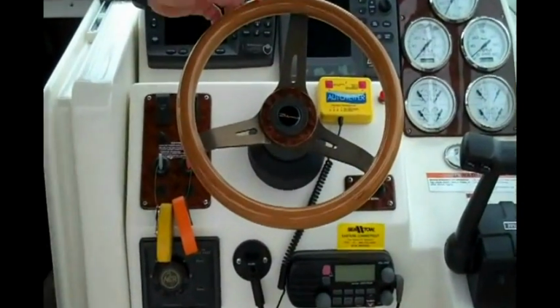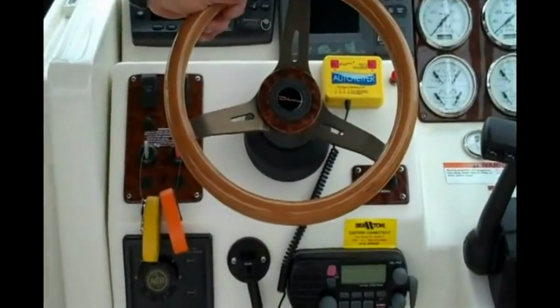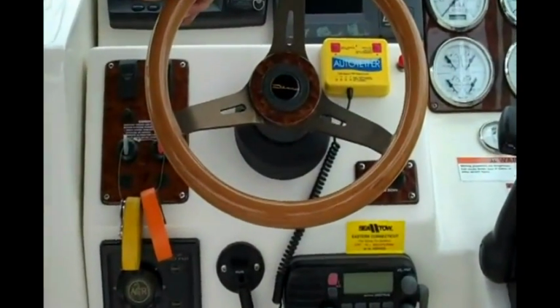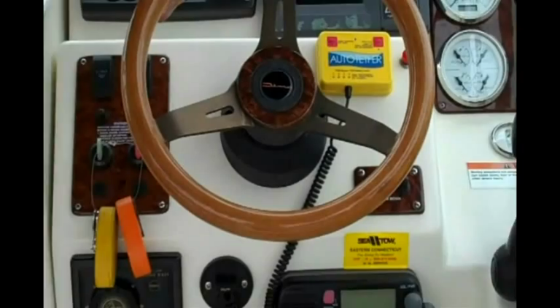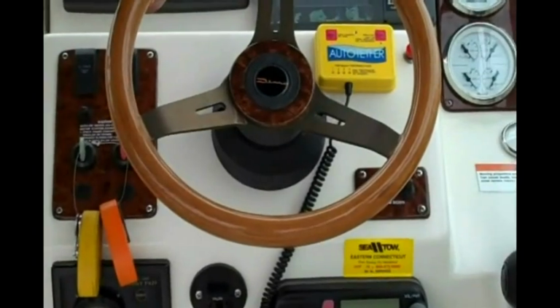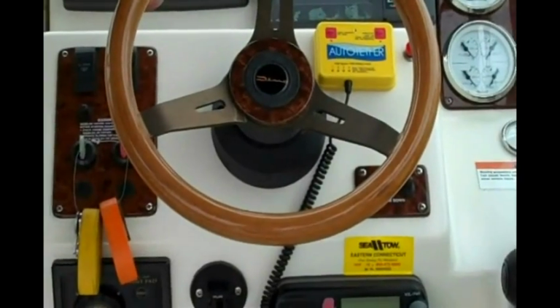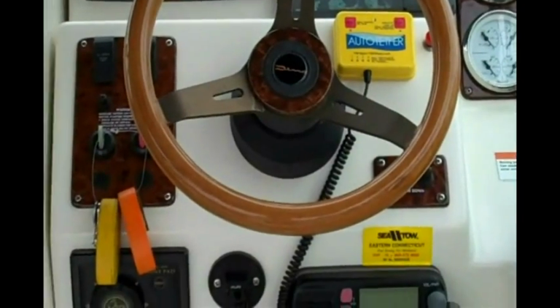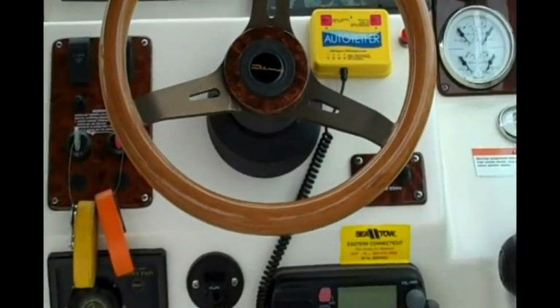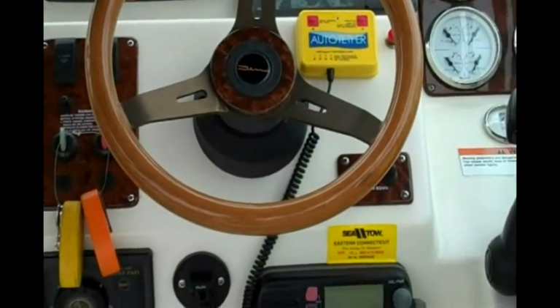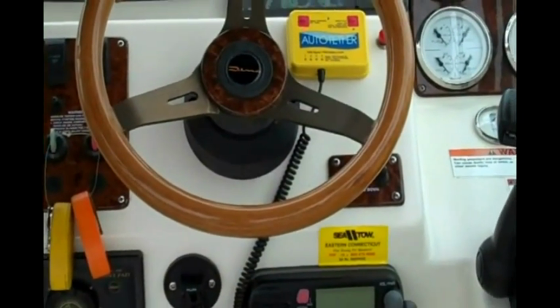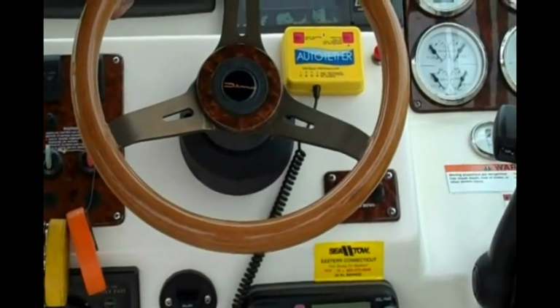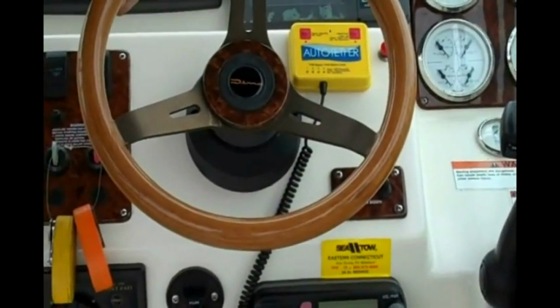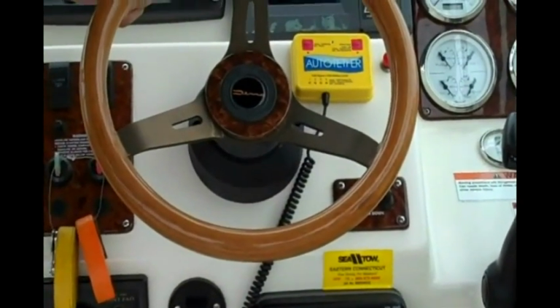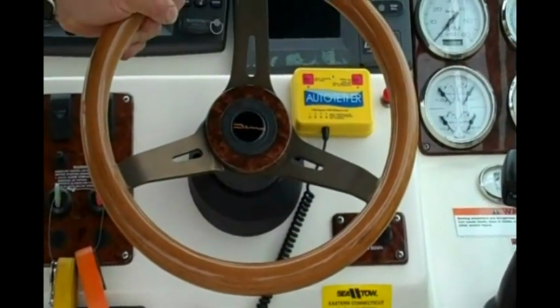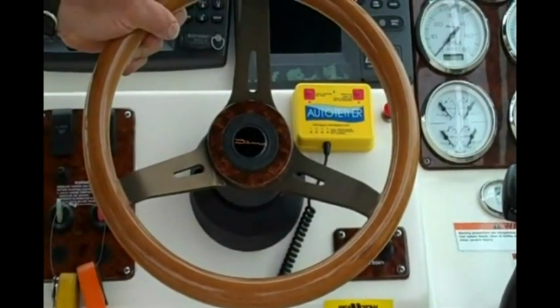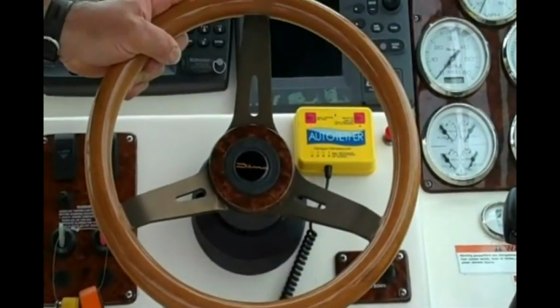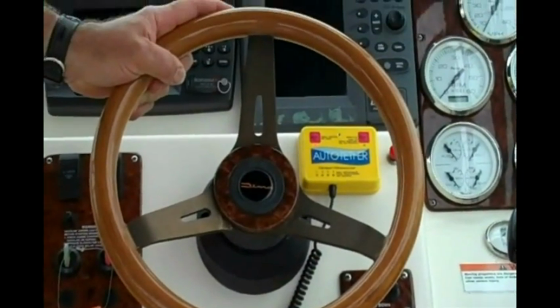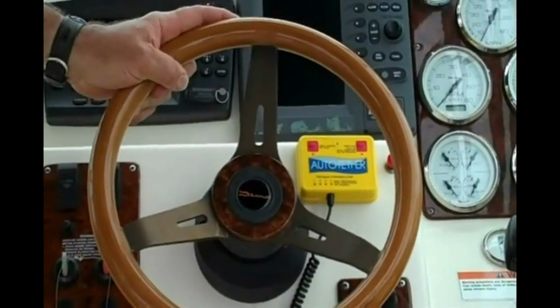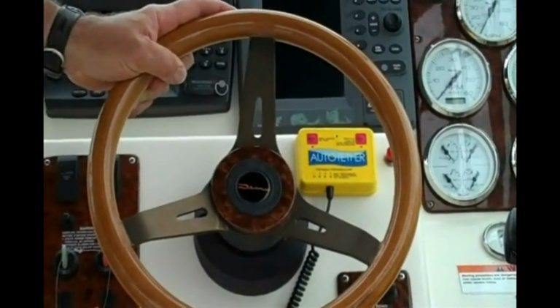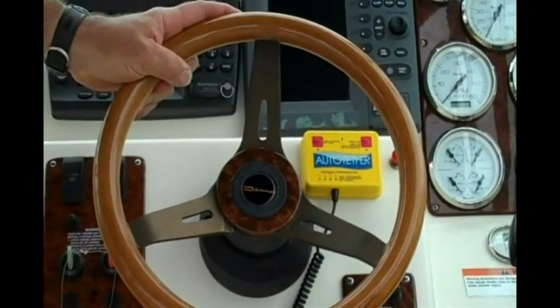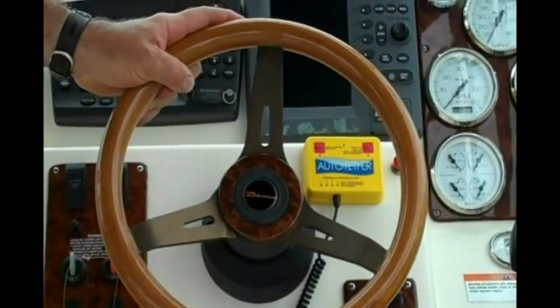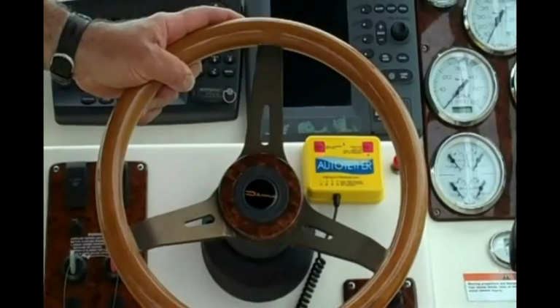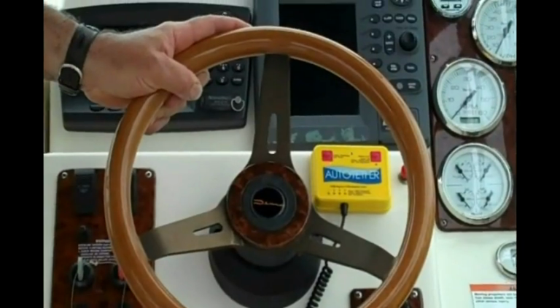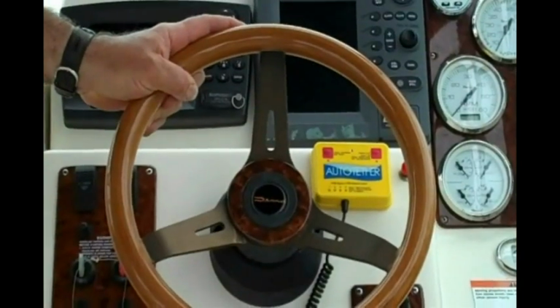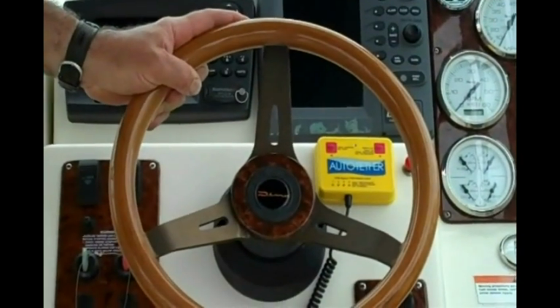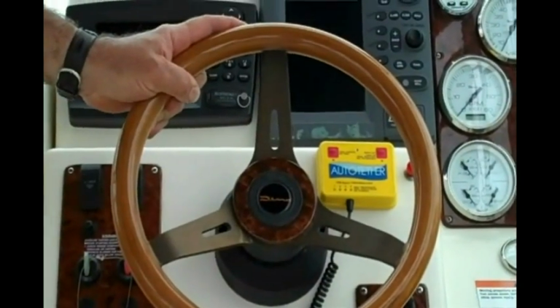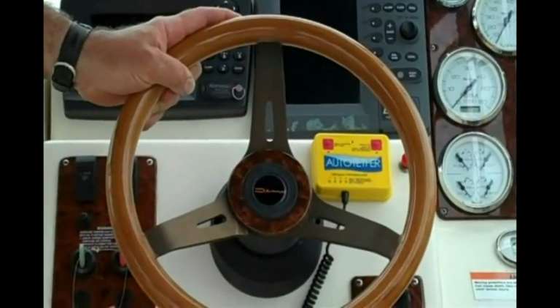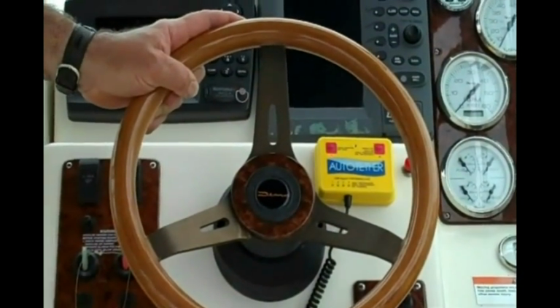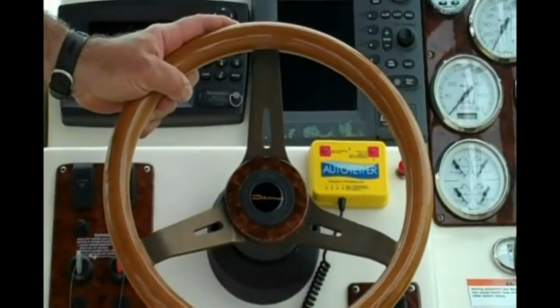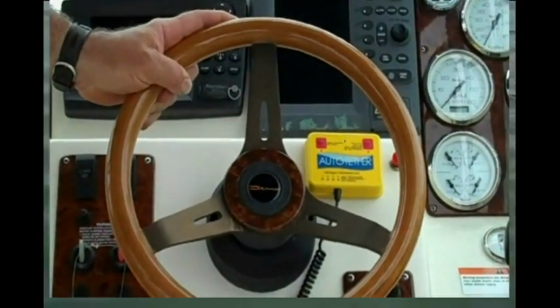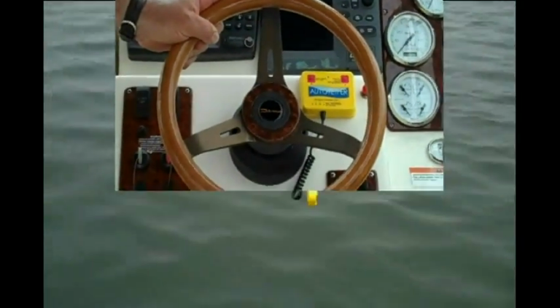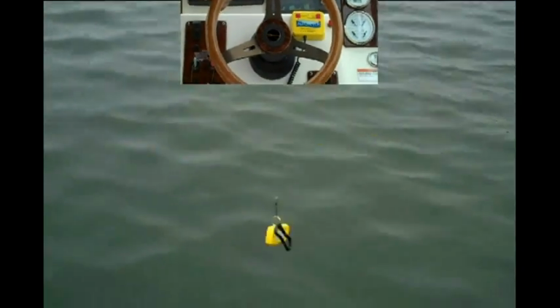Now I can walk about this boat anywhere without any fear. And if I fall in the water, within one and a half seconds my motor shuts right off. I climb back in and save myself.